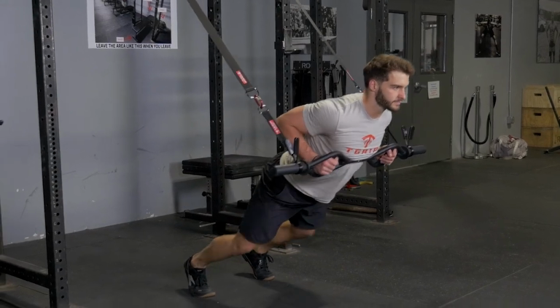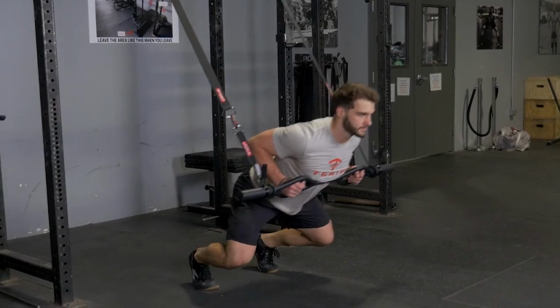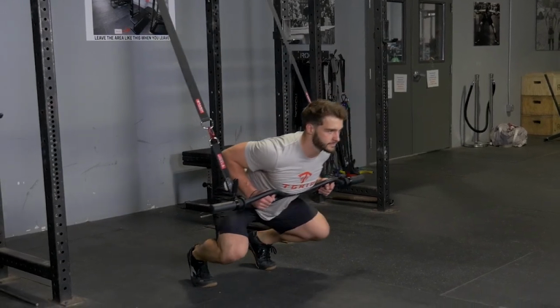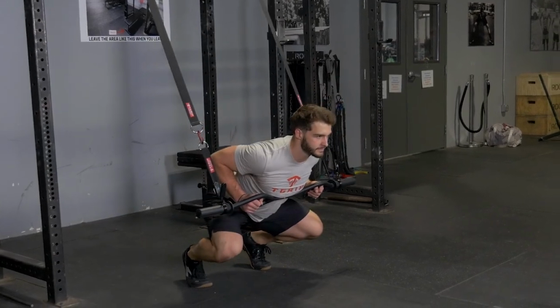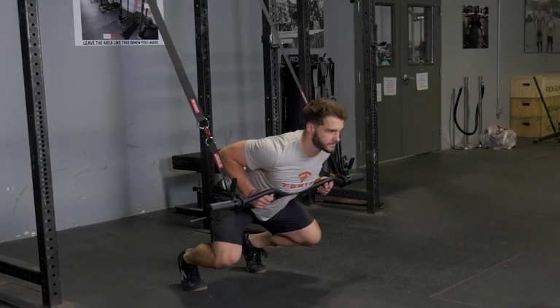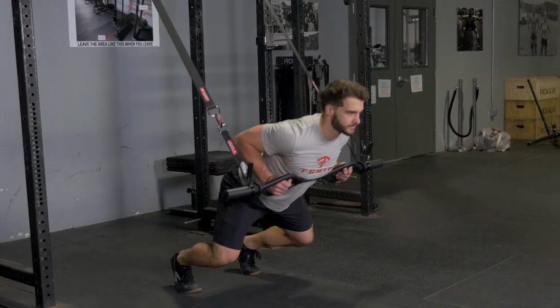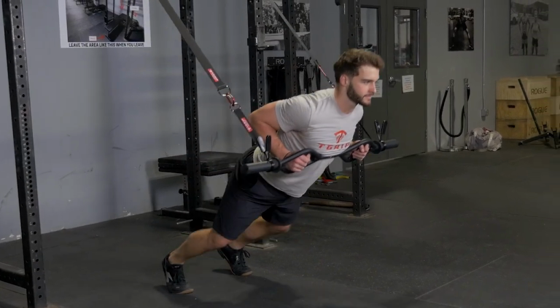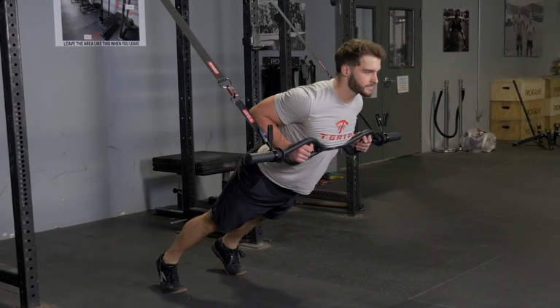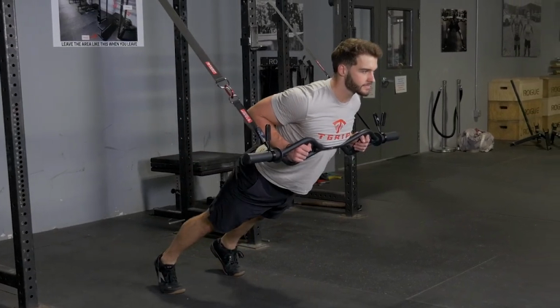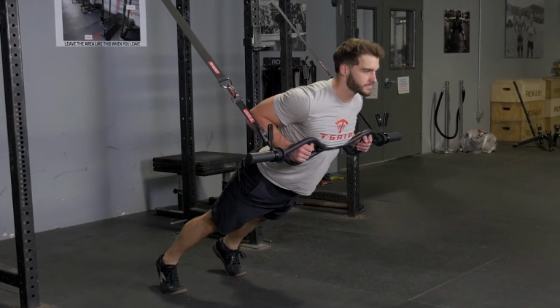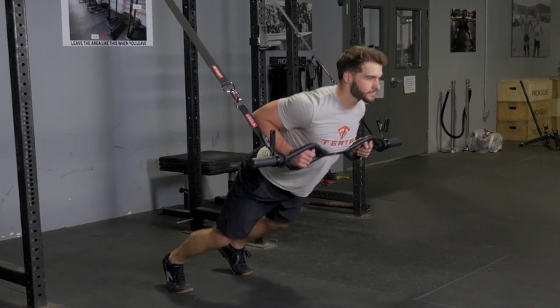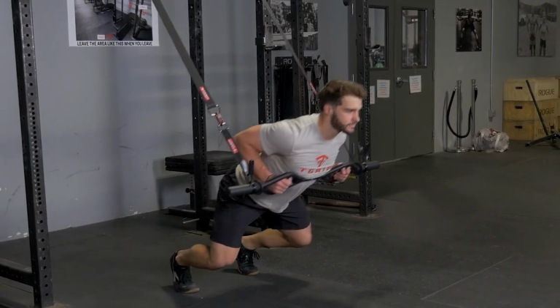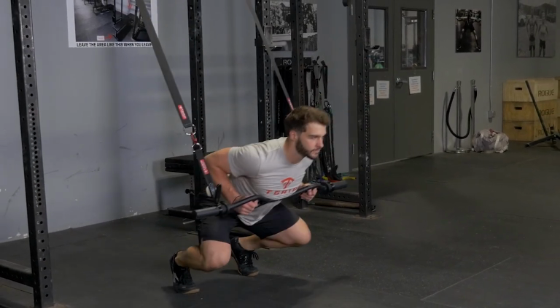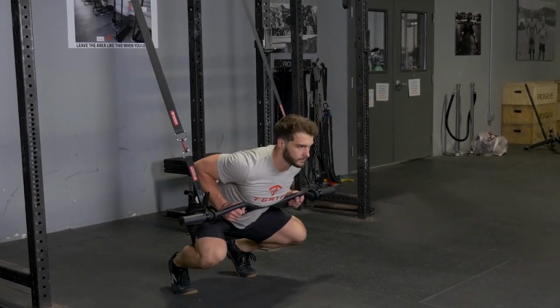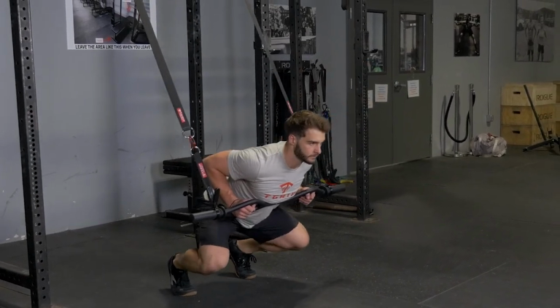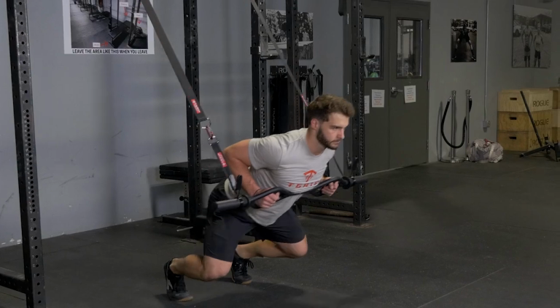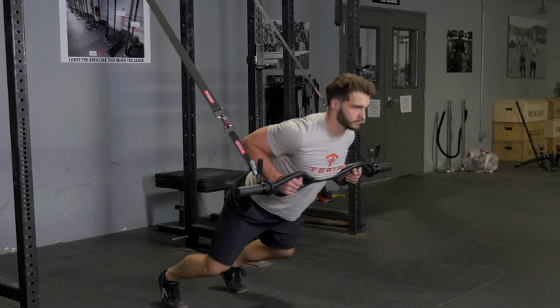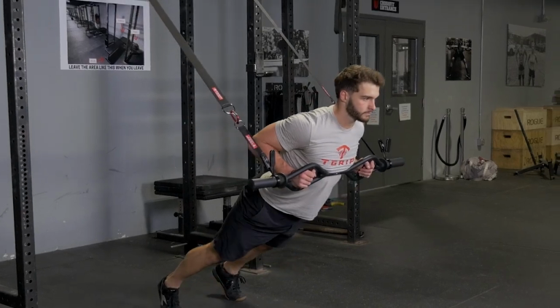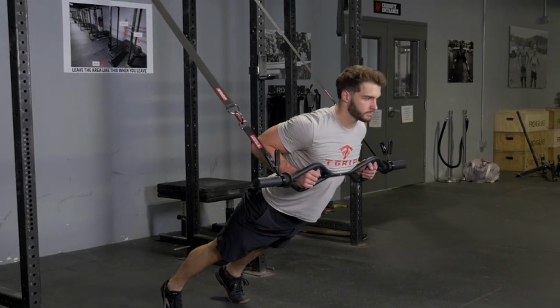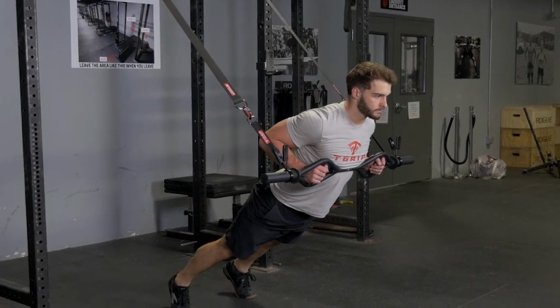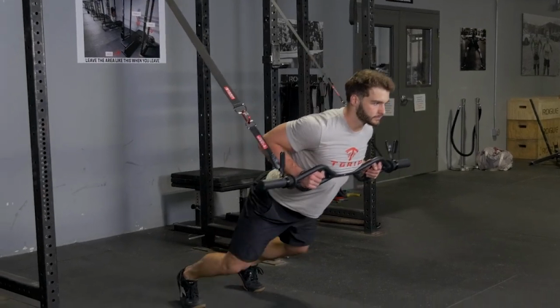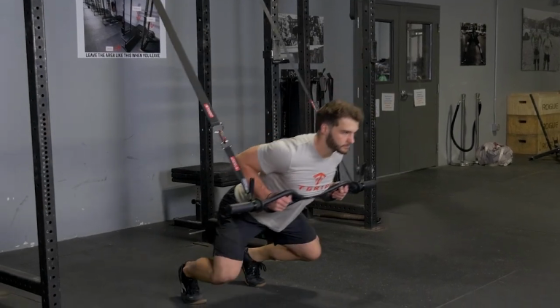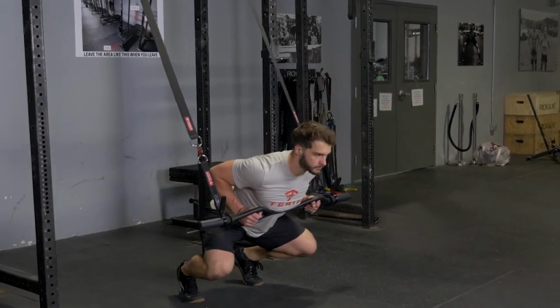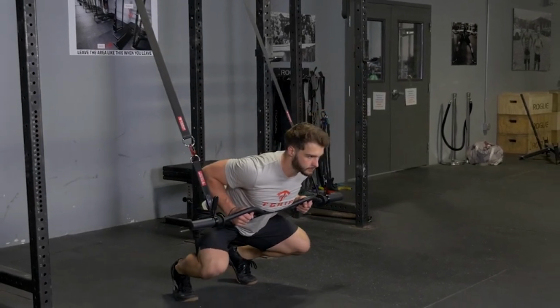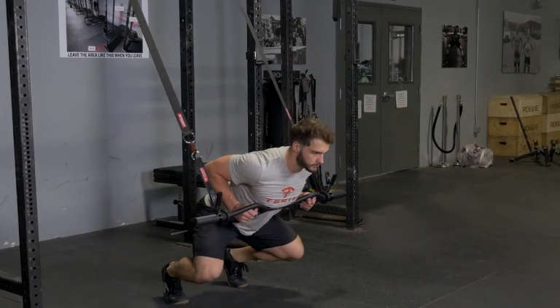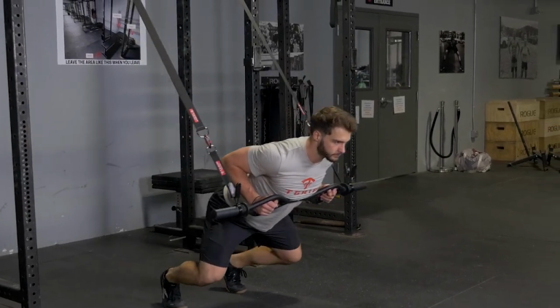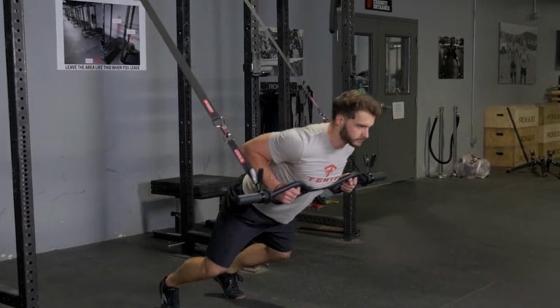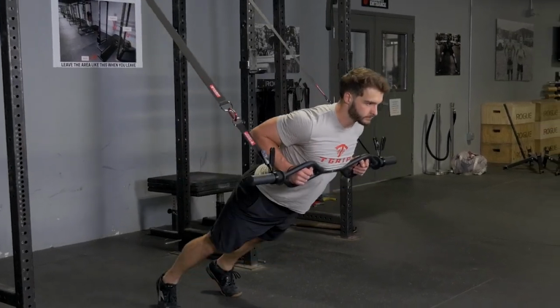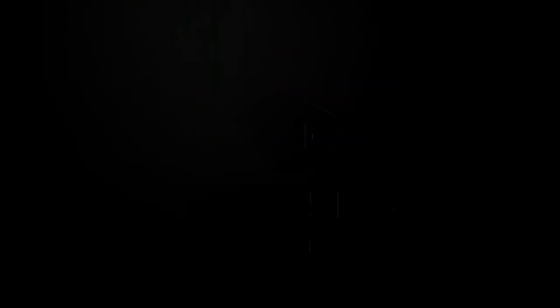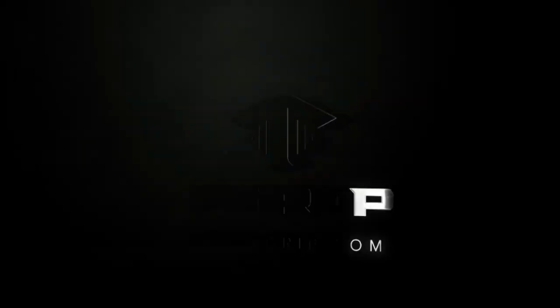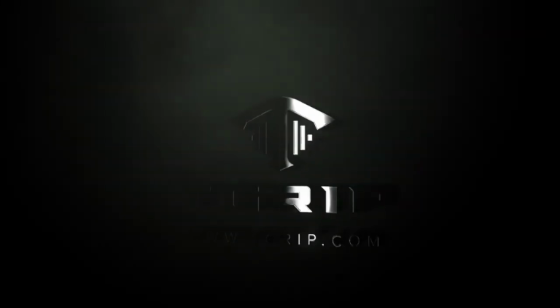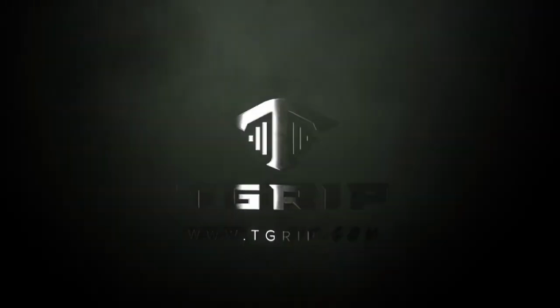Bend your knees and push your hips back and squat down, staying on your toes, and squat back up. This is the Suspension Front Squat.